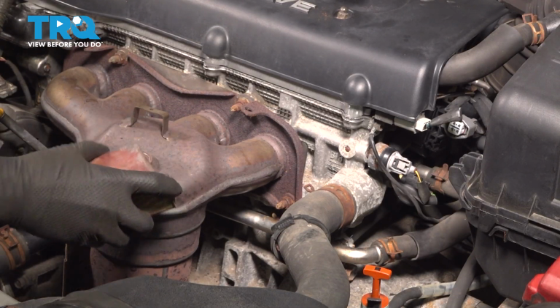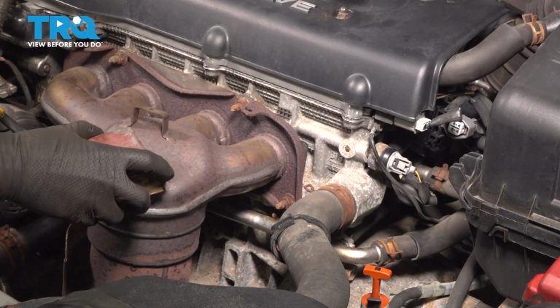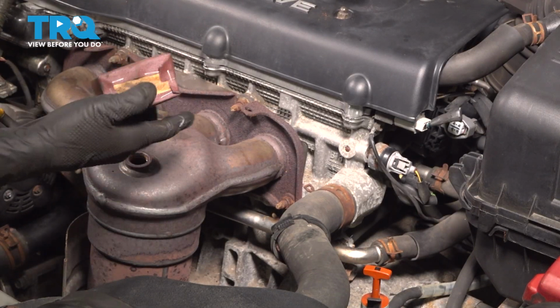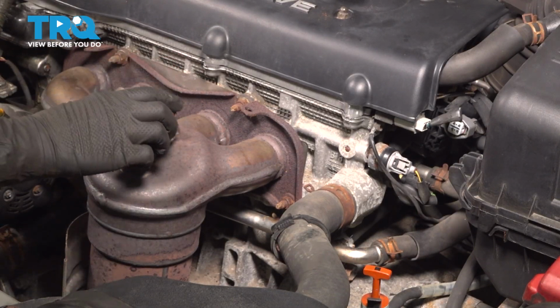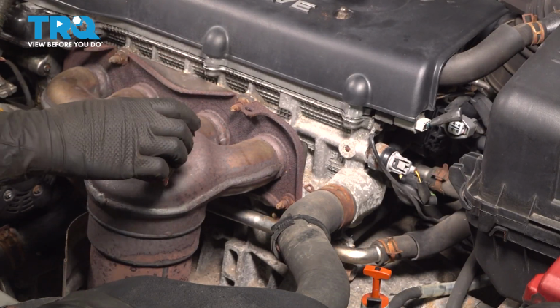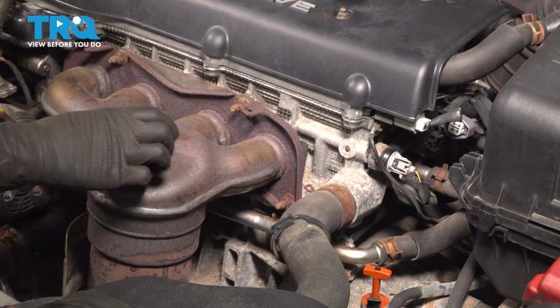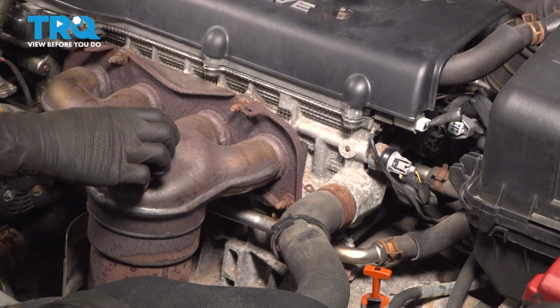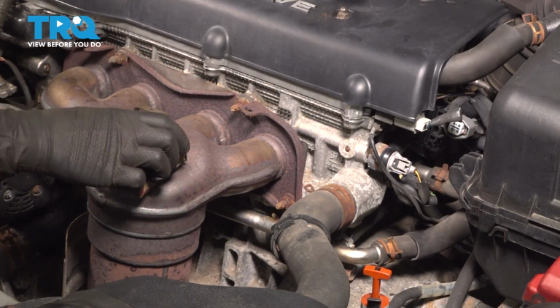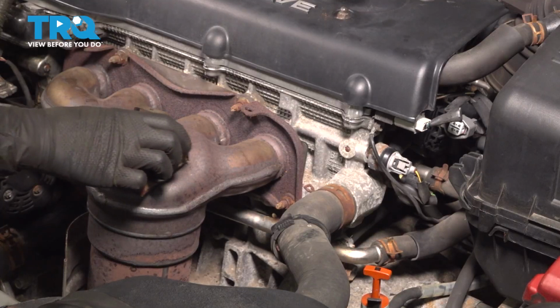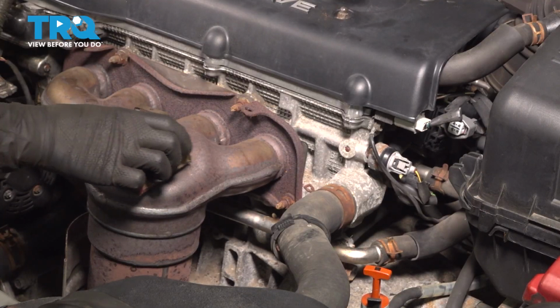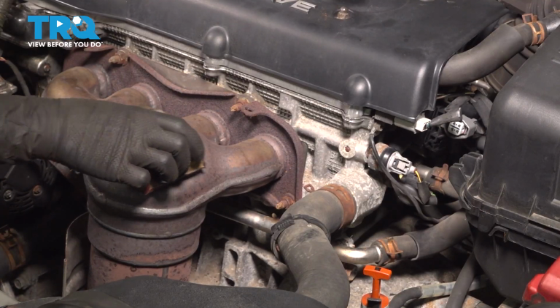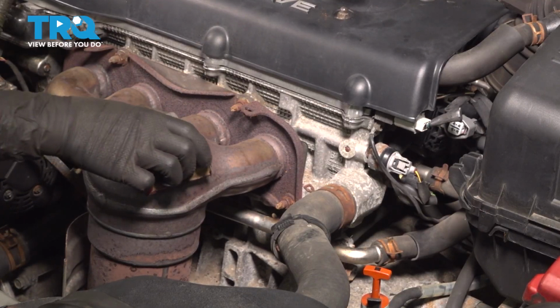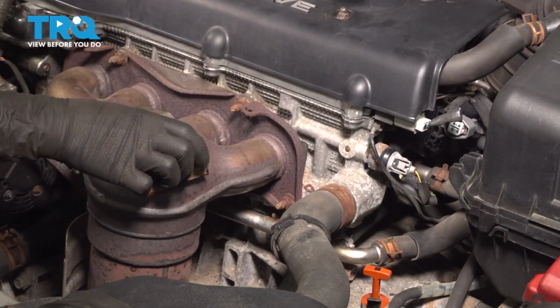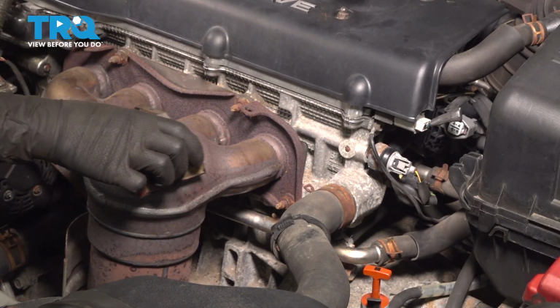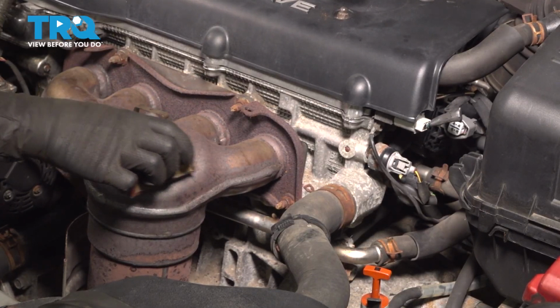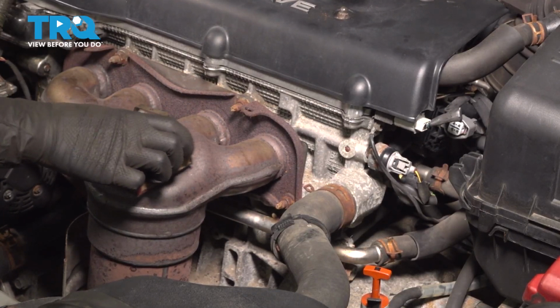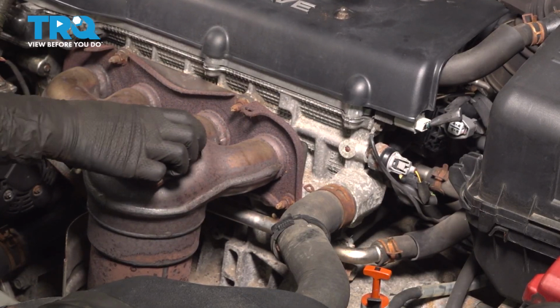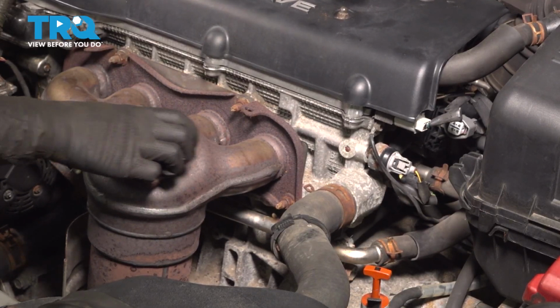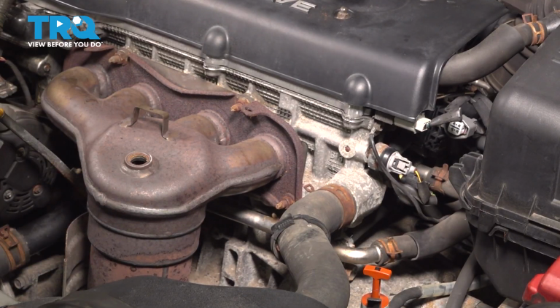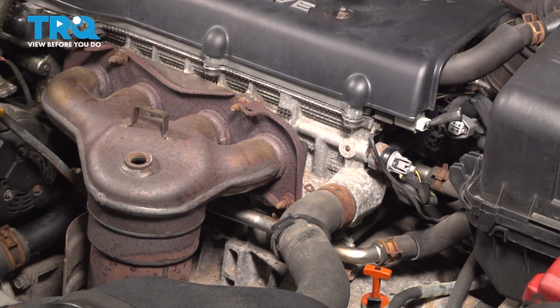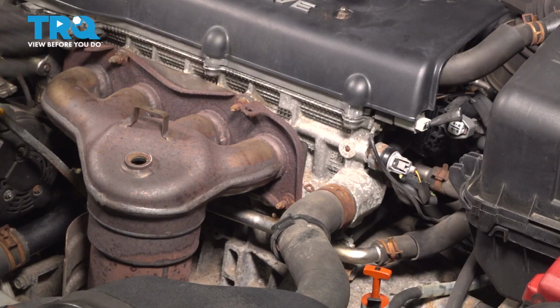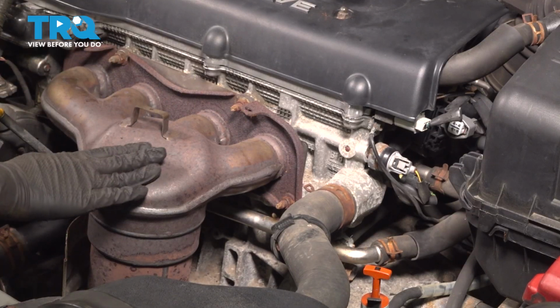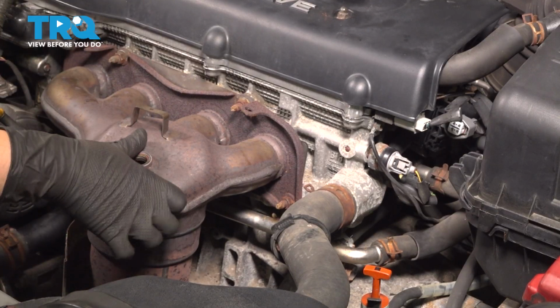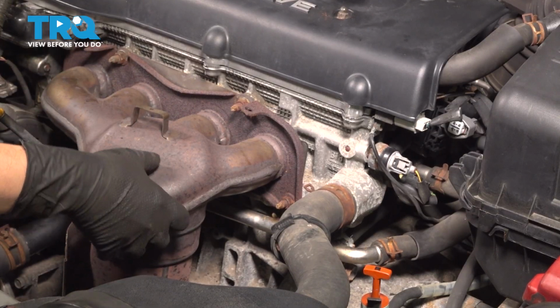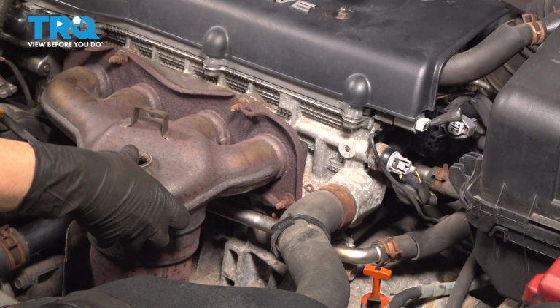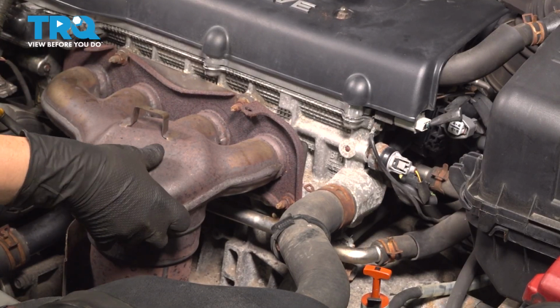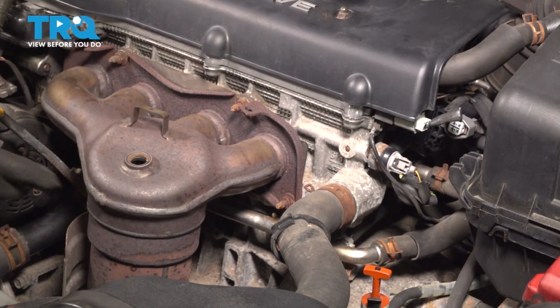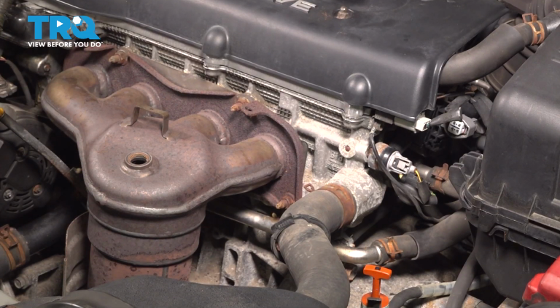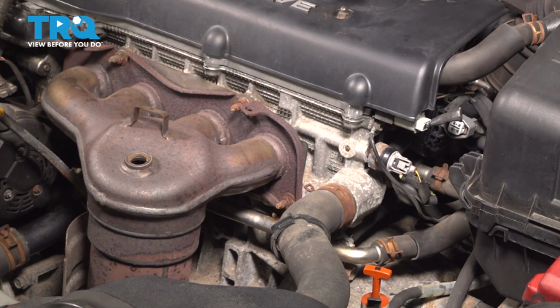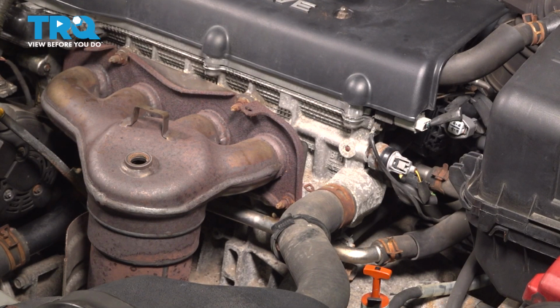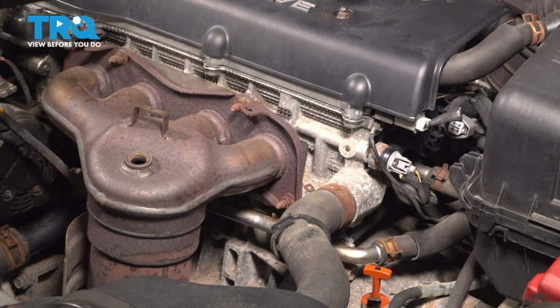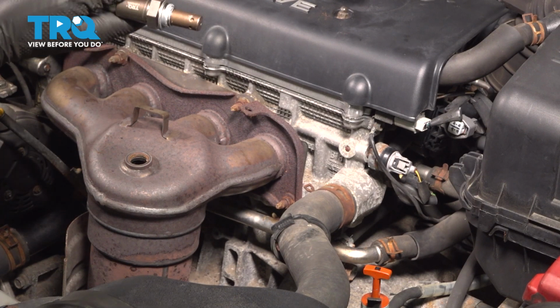Clean the area — I'm using Emory cloth. Make sure it's clean. I'm just going to coil up the wire.